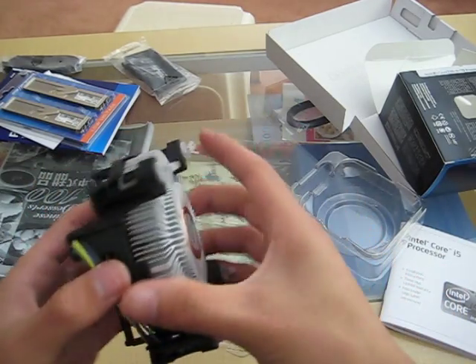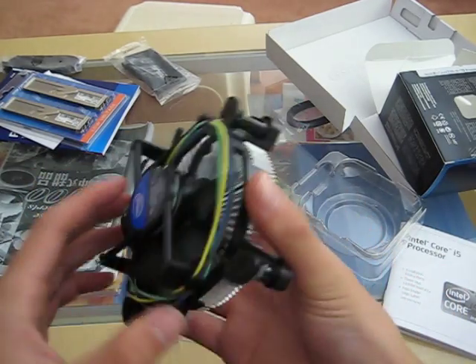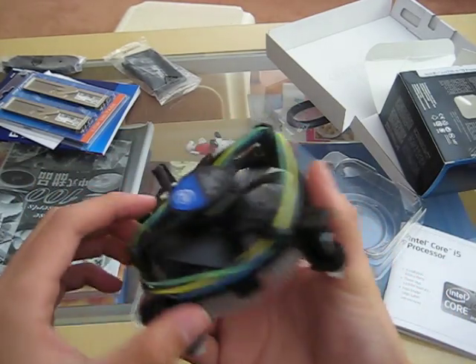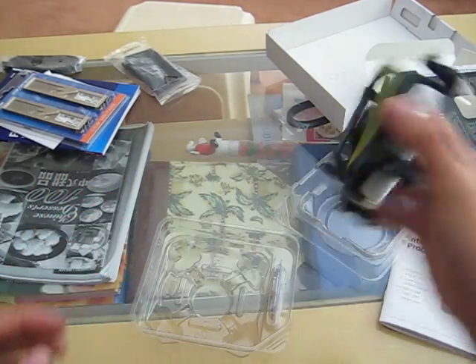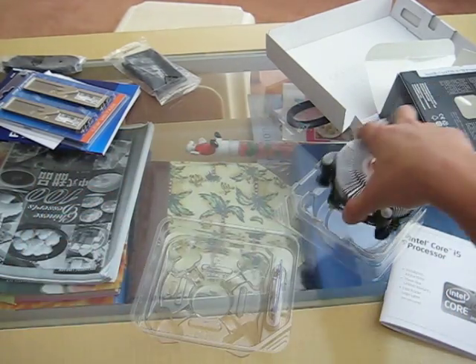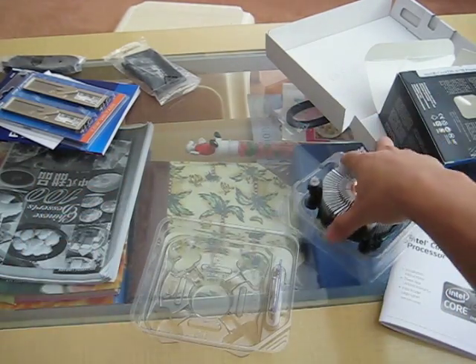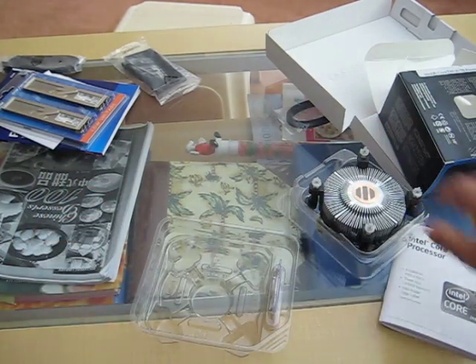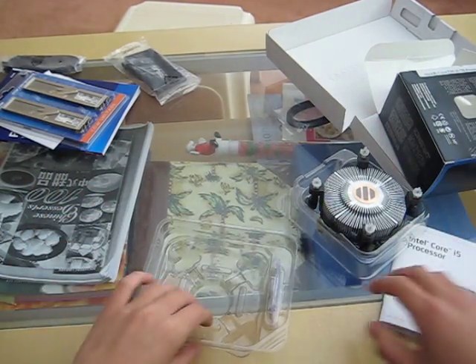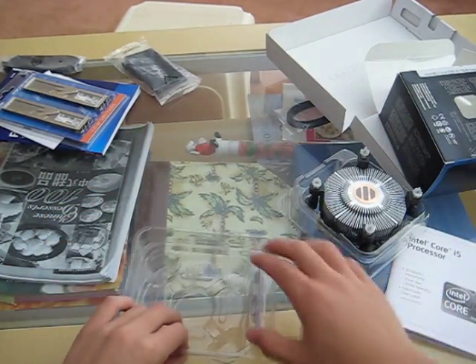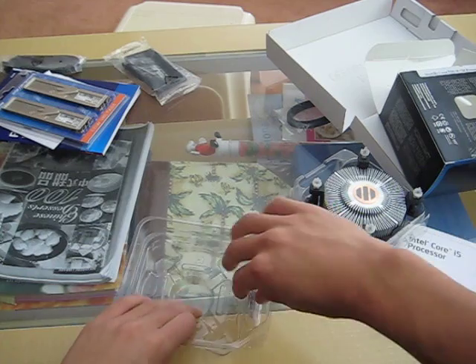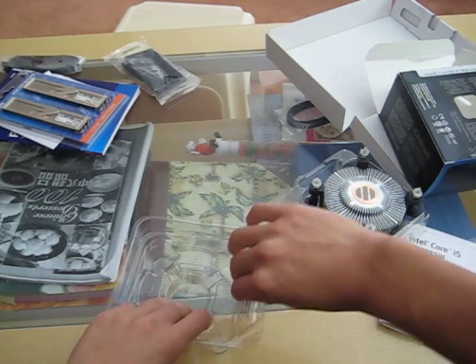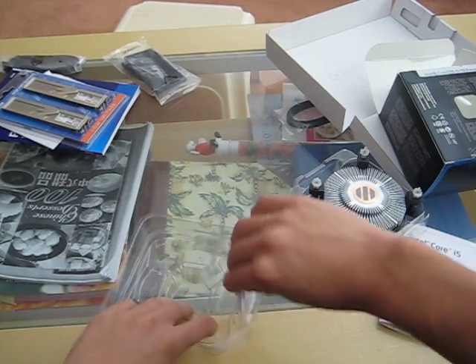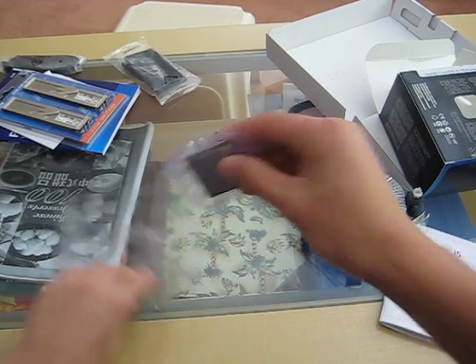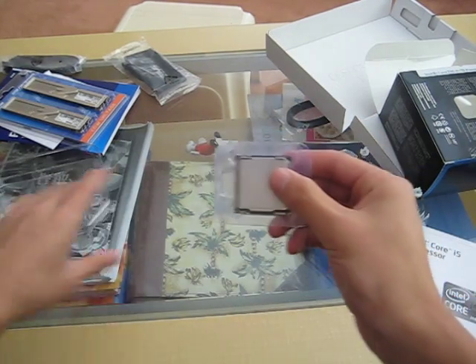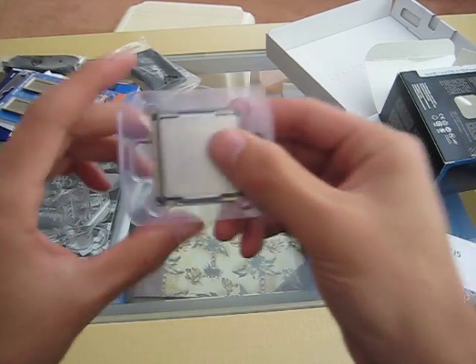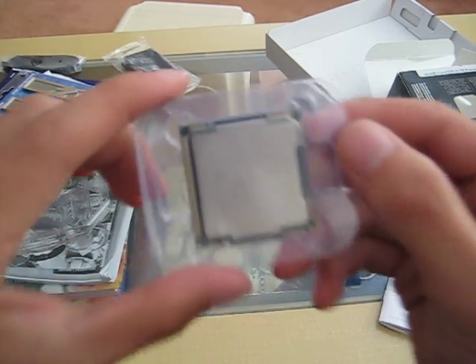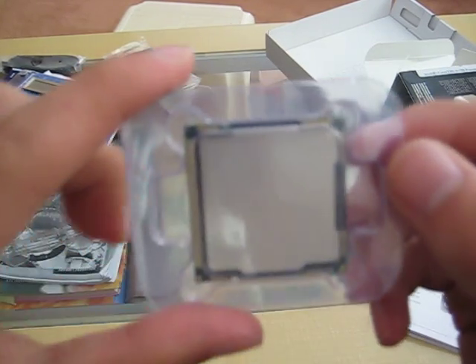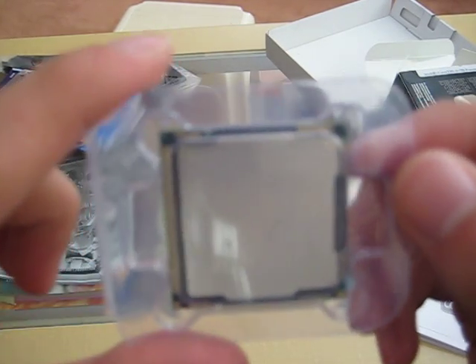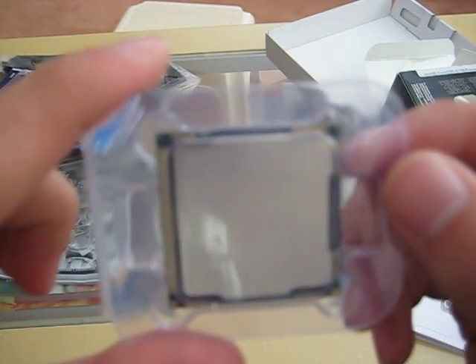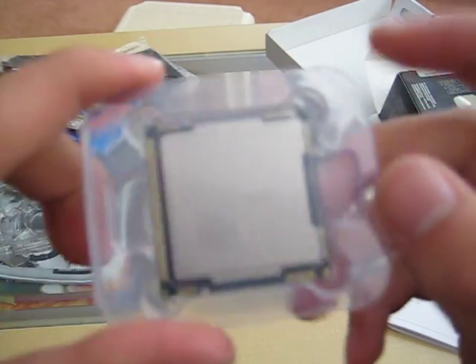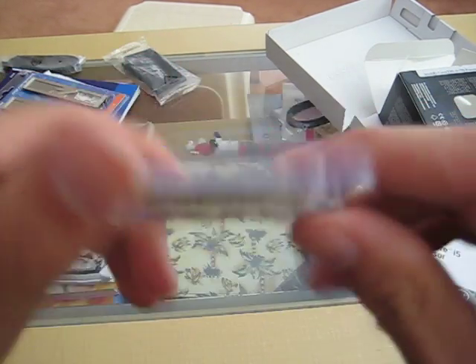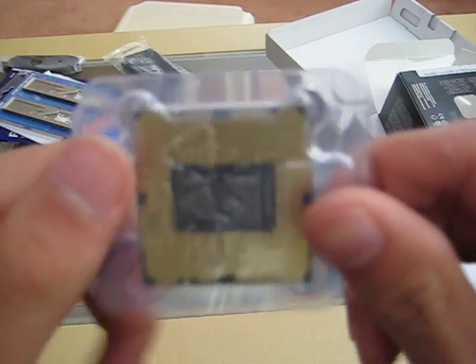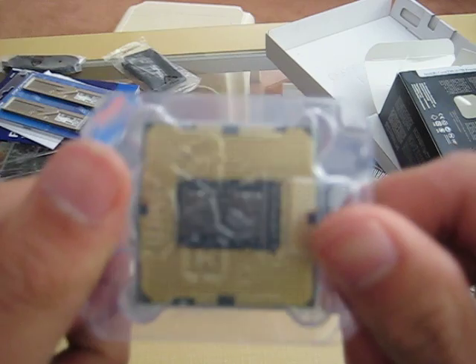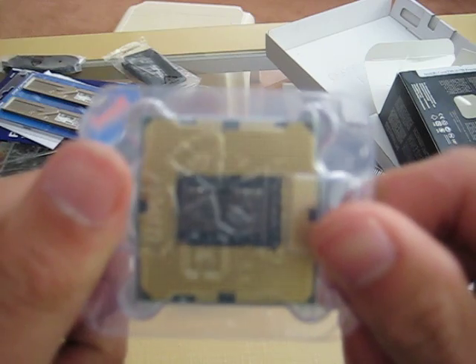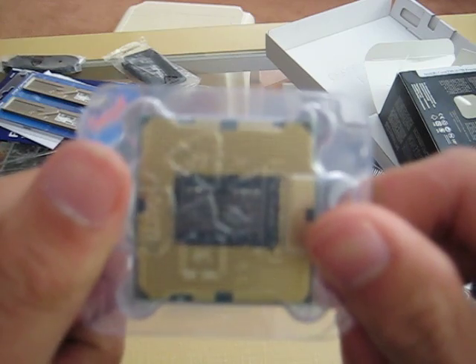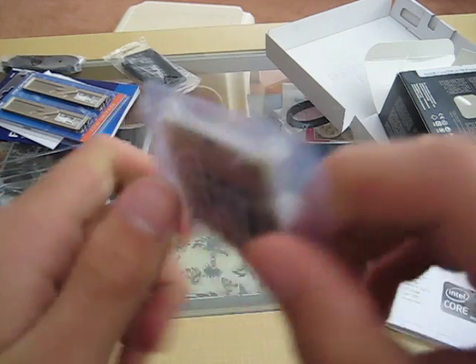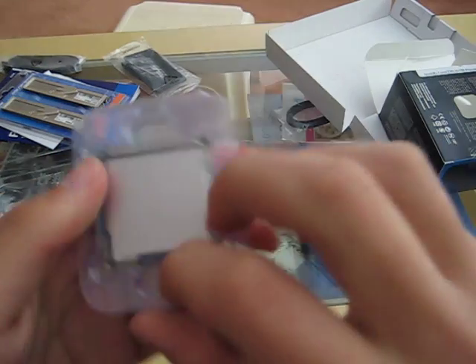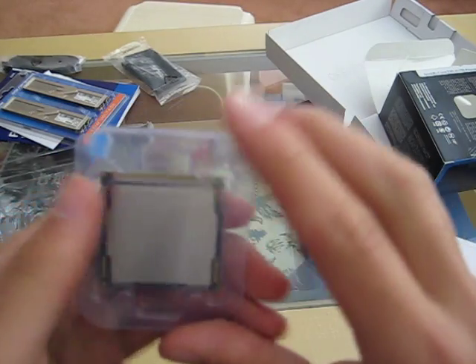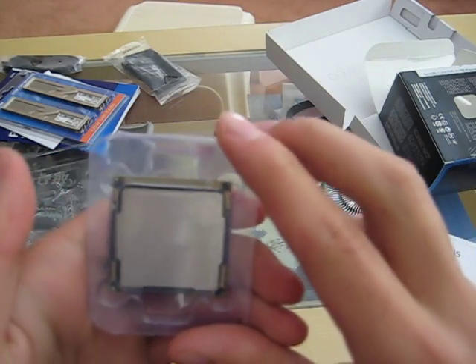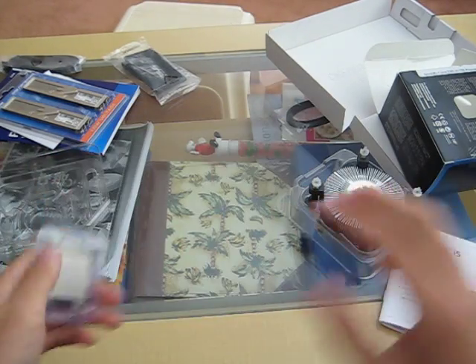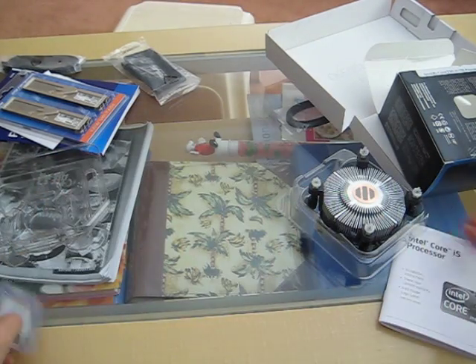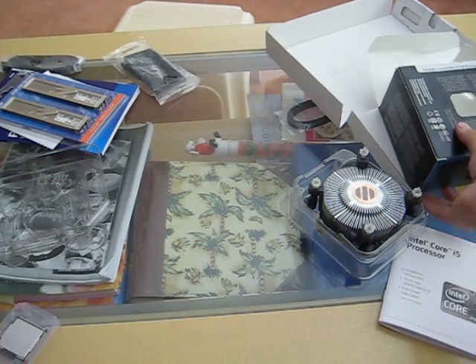I'm going to be using the stock fan since it's out yet. I got the chip. Beautiful.